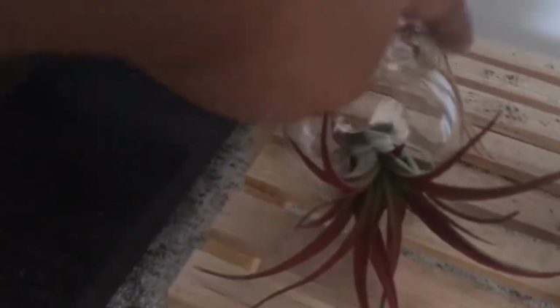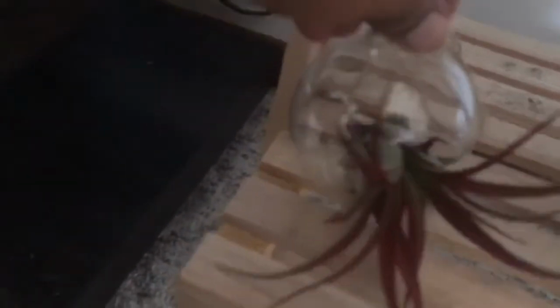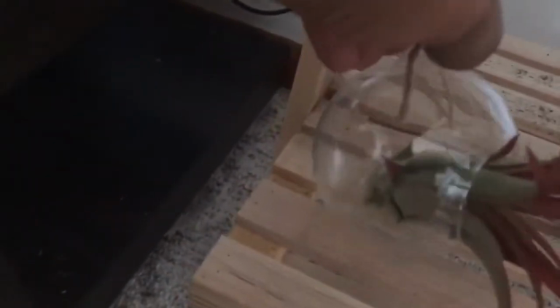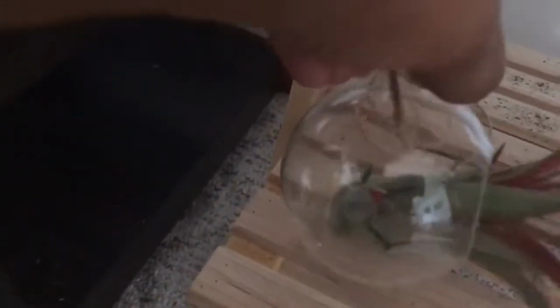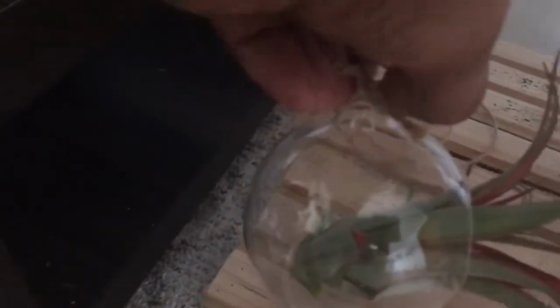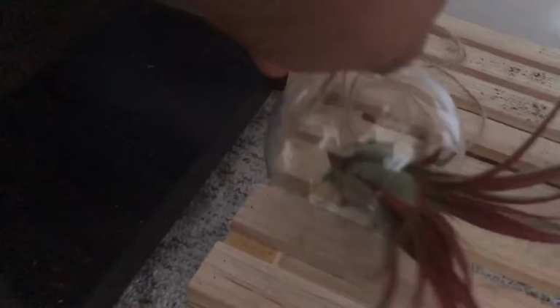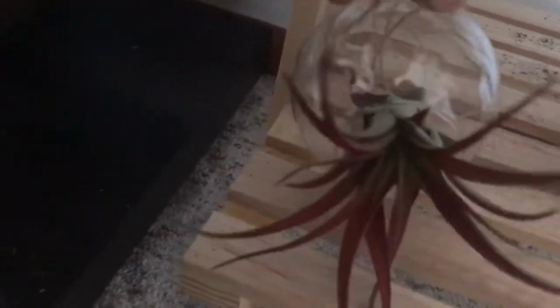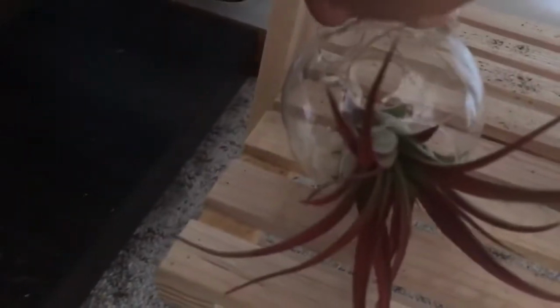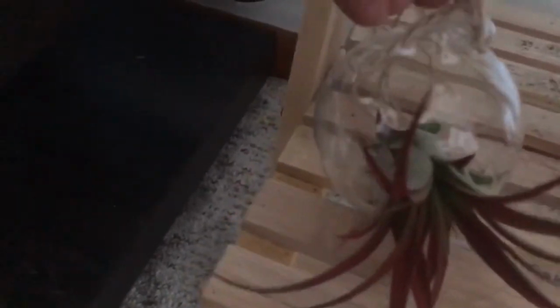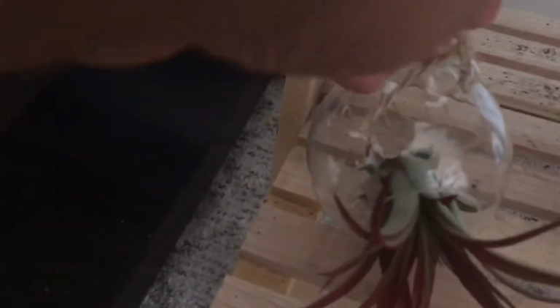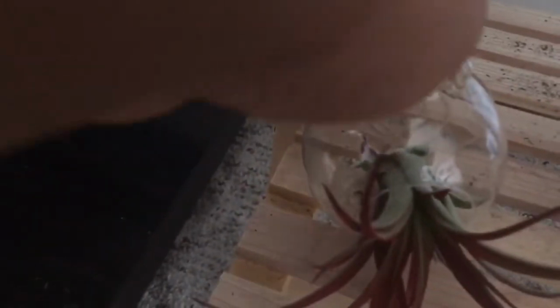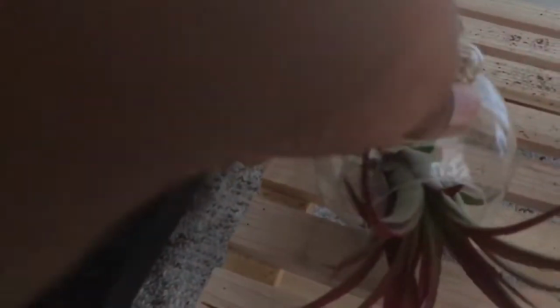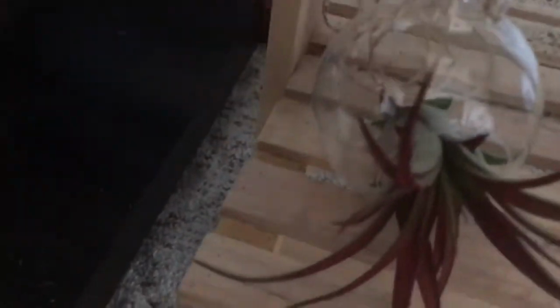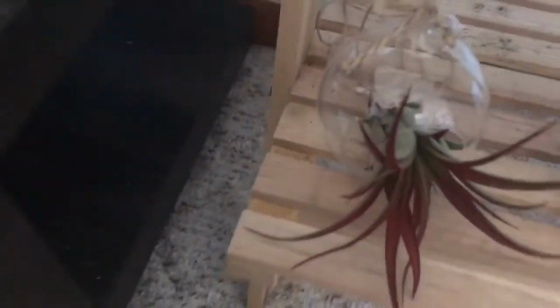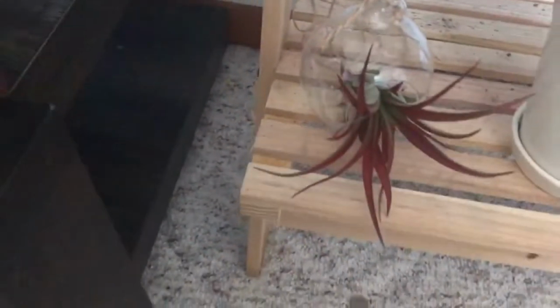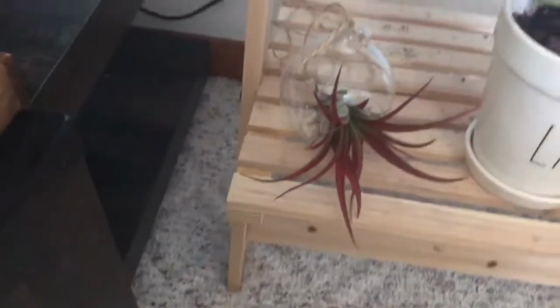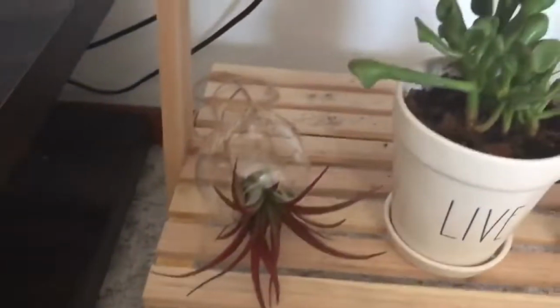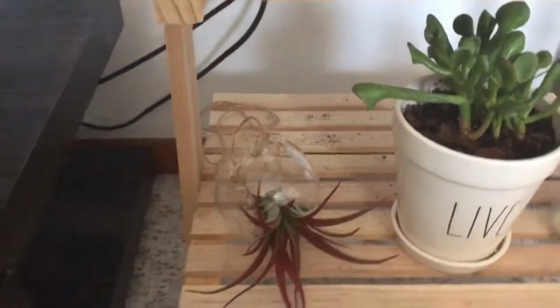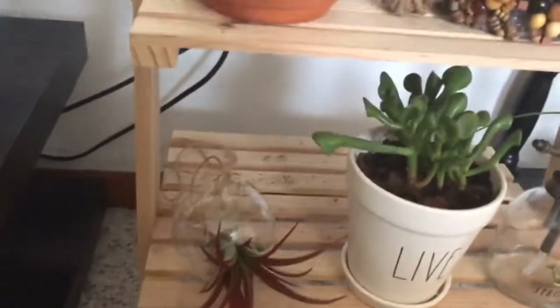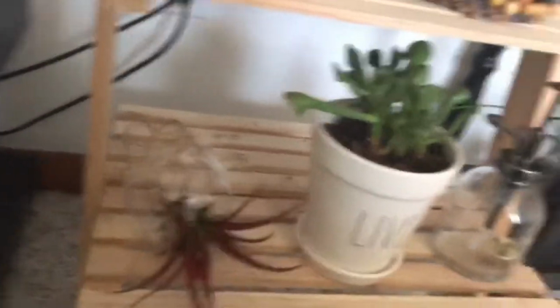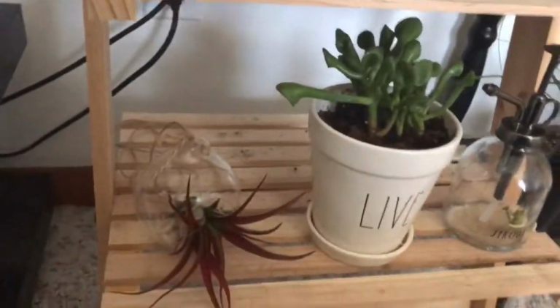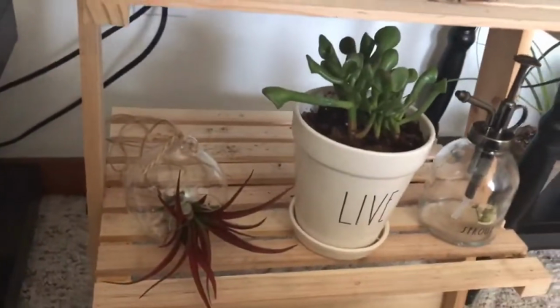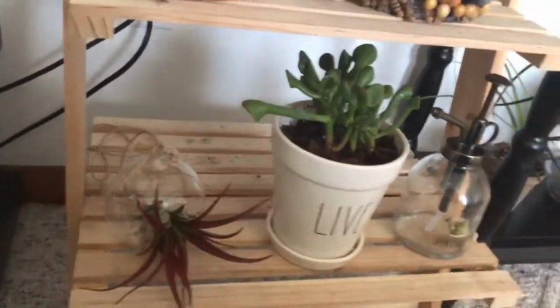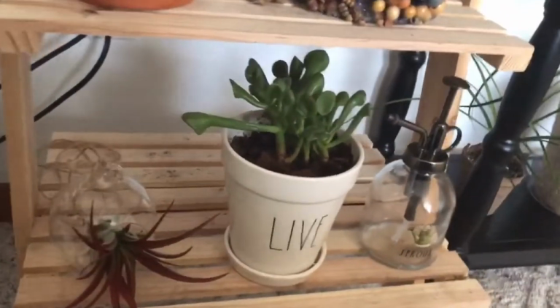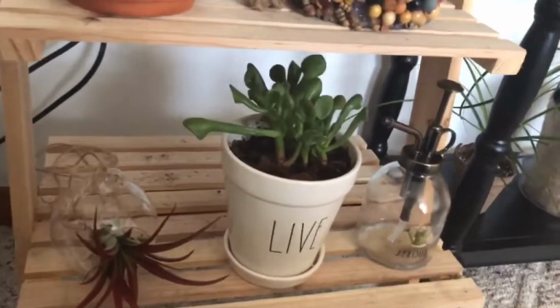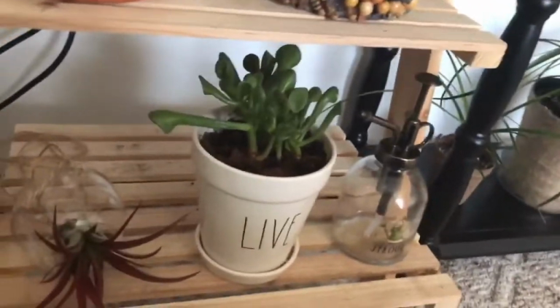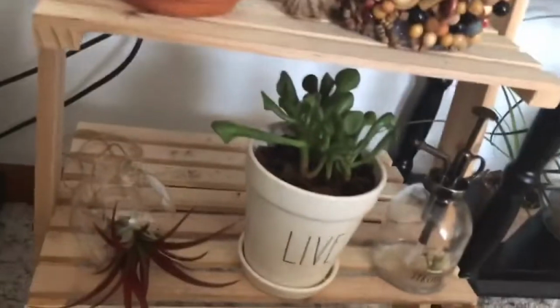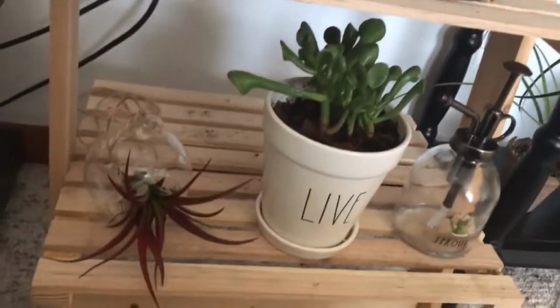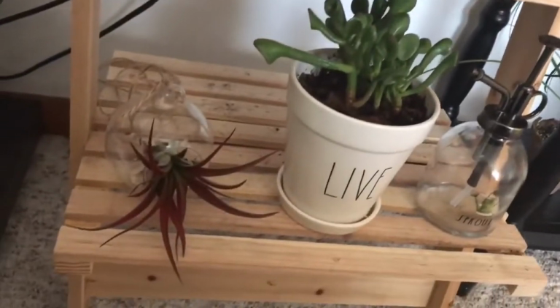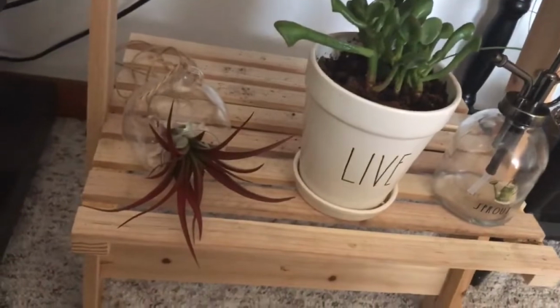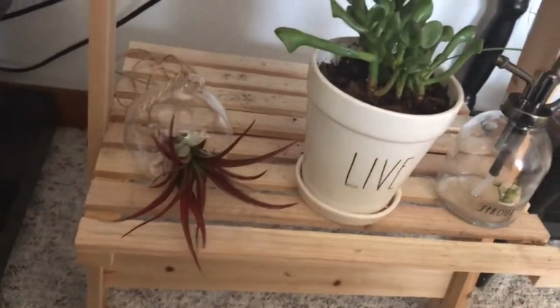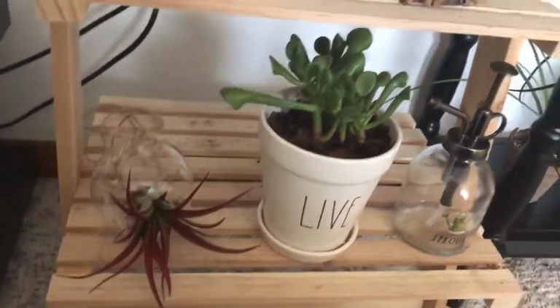This is a tillandsia — I believe it's a medusa or a red variety — an air plant. I won this in the giveaway, which was a really cool video. I also won this little glass terrarium. It hangs, but since it's glass I felt more comfortable having it sit on my shelf rather than hang with kids running around.